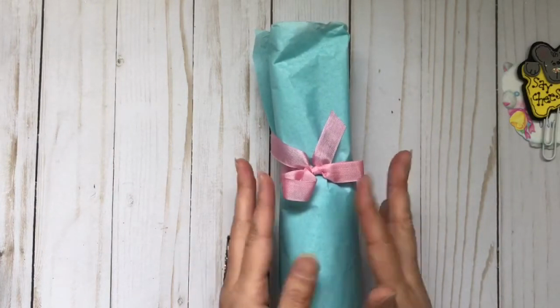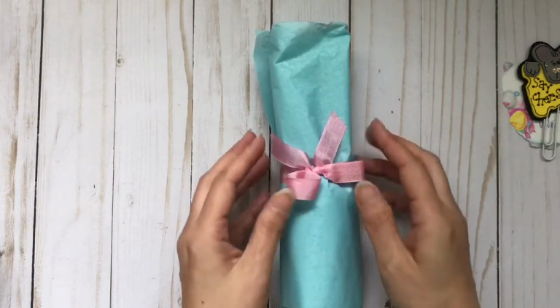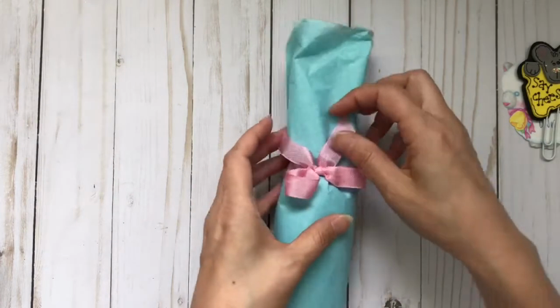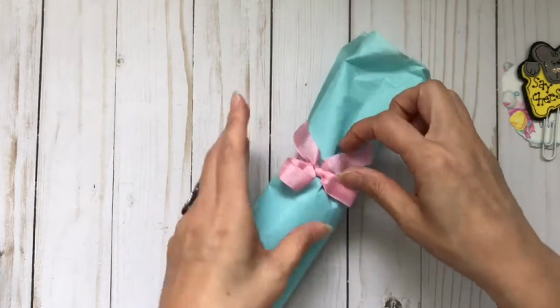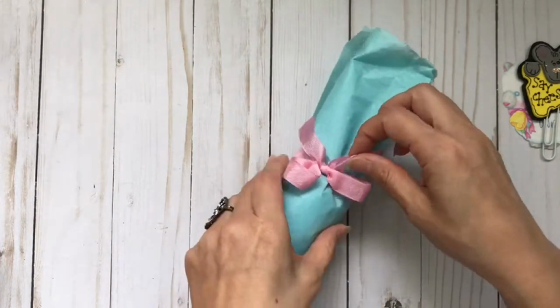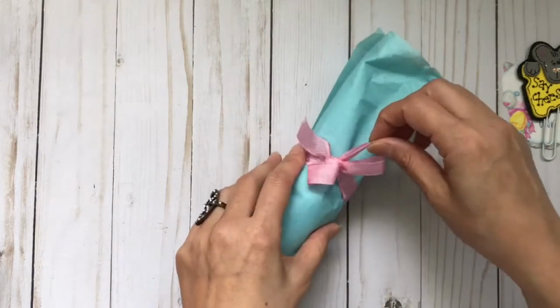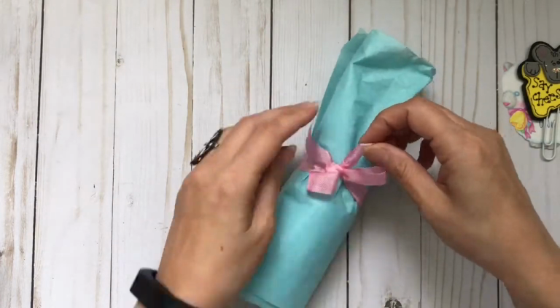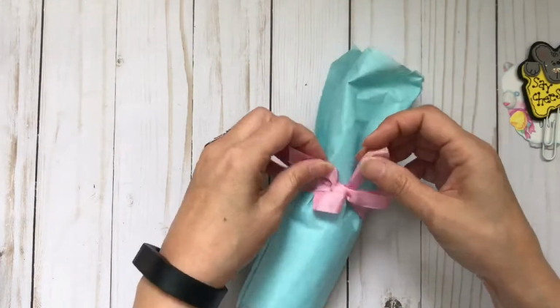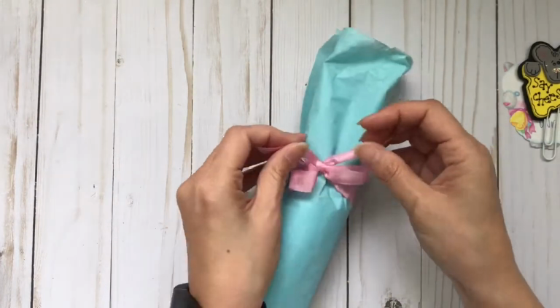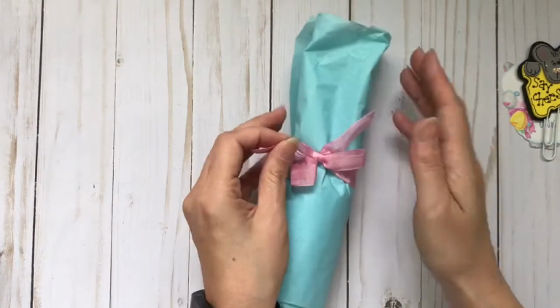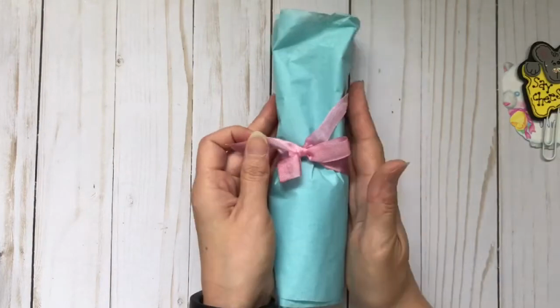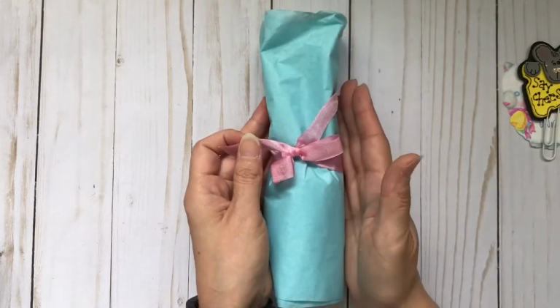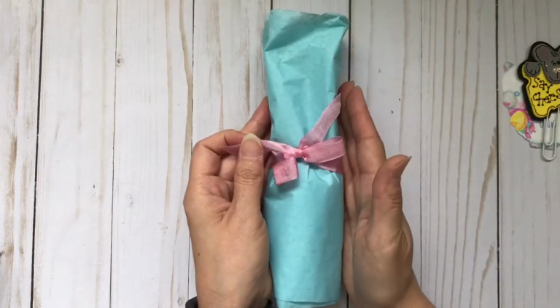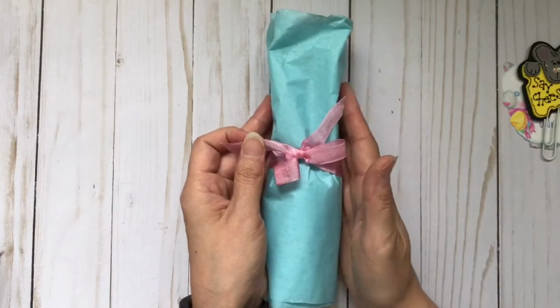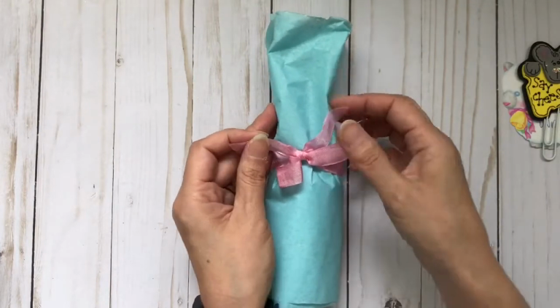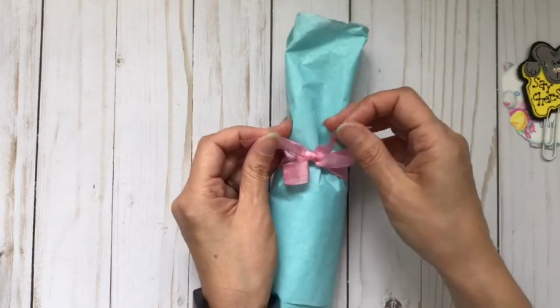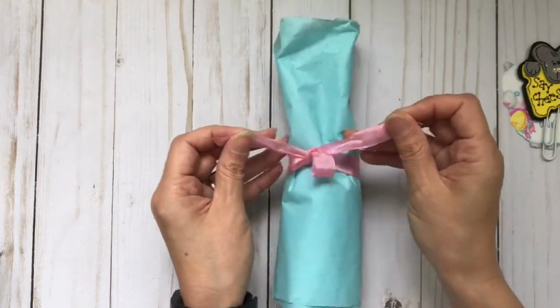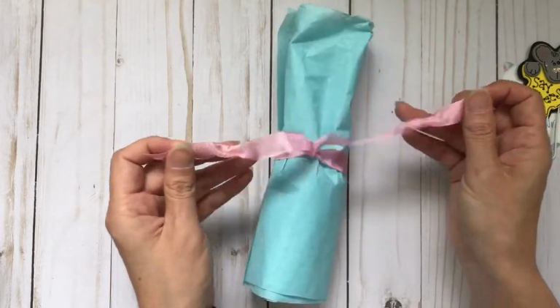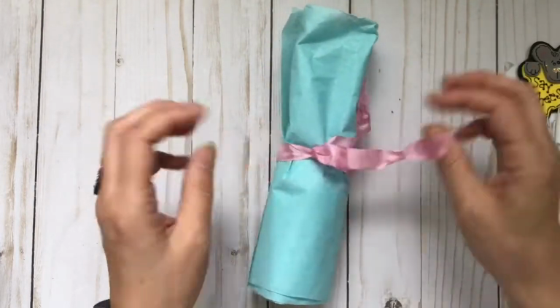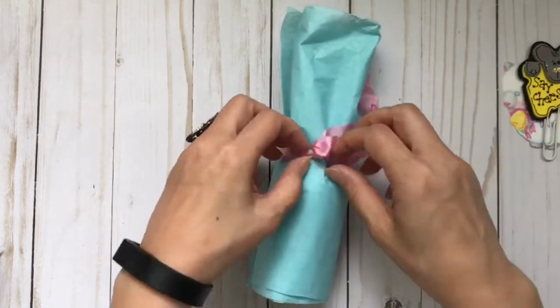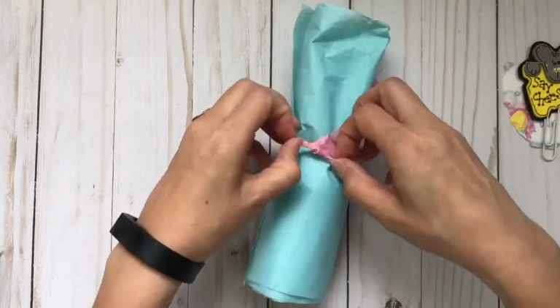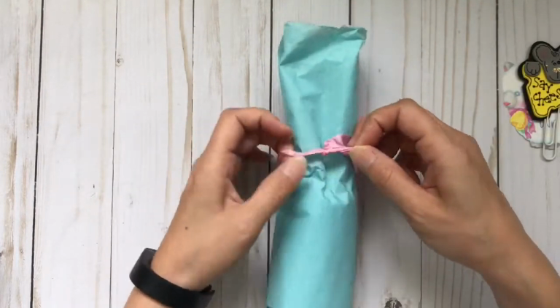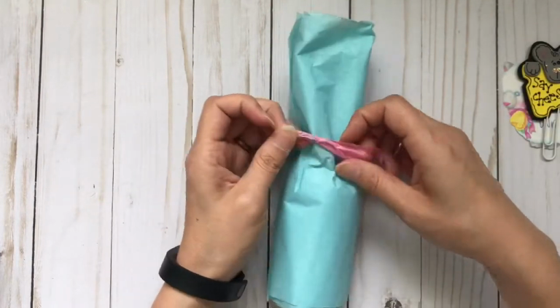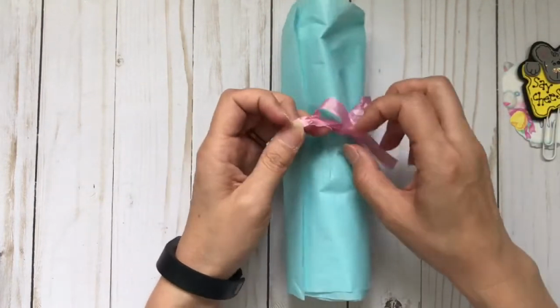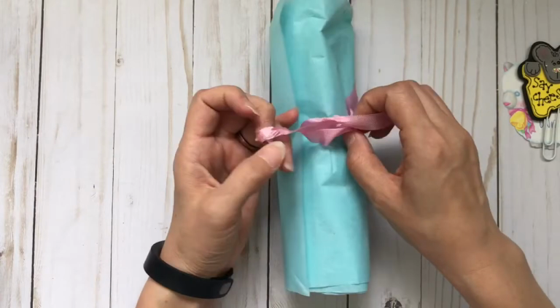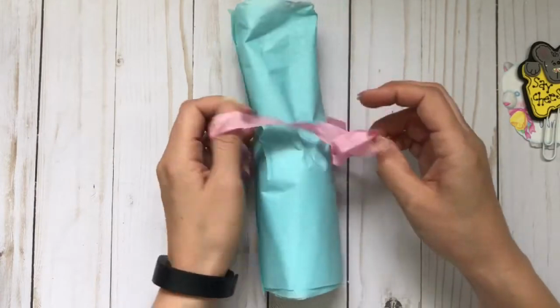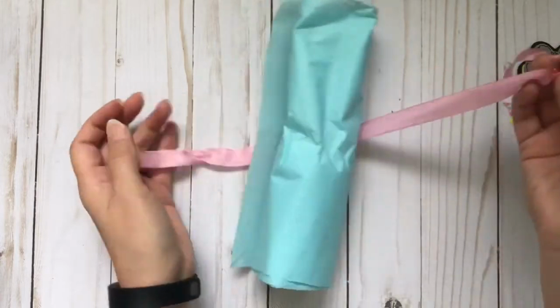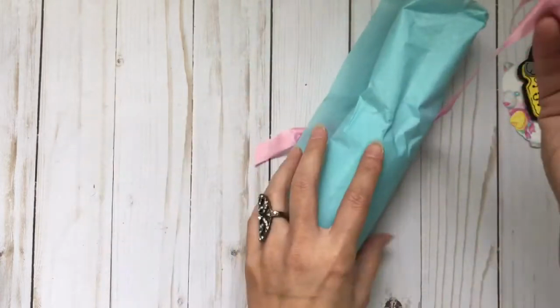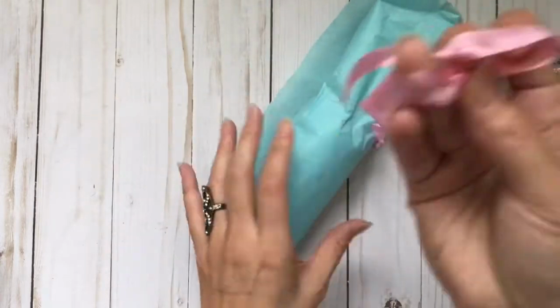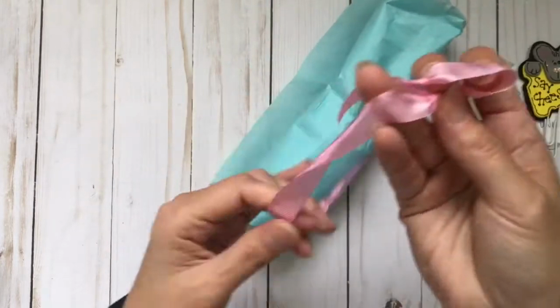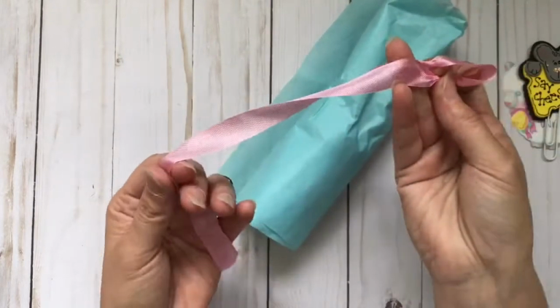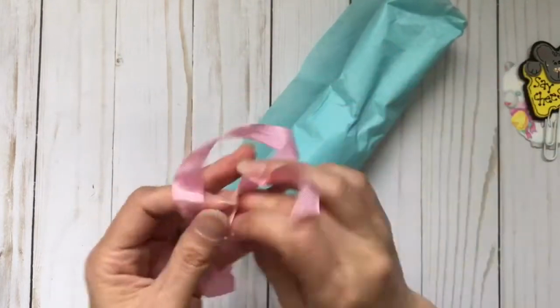Look how sweet — this is wrapped up in some beautiful blue tissue paper and pink seam binding, which I will definitely reuse.